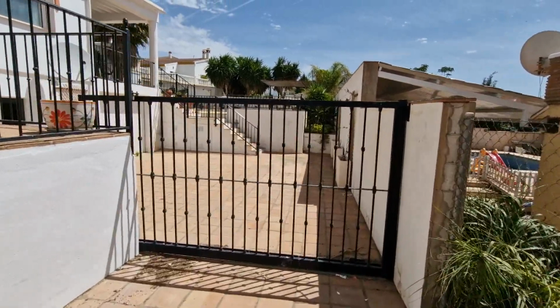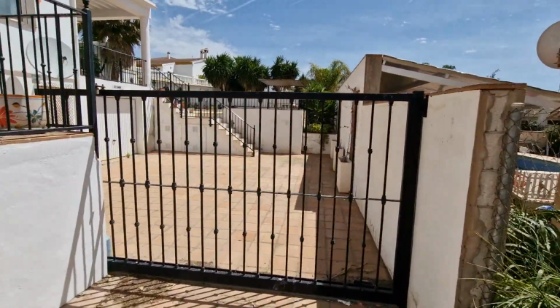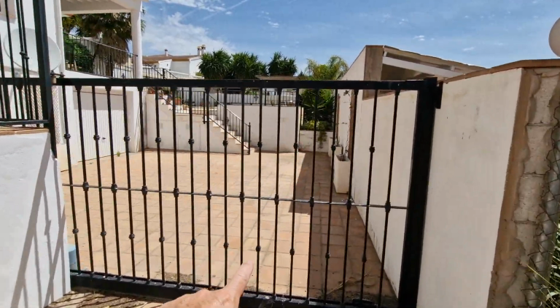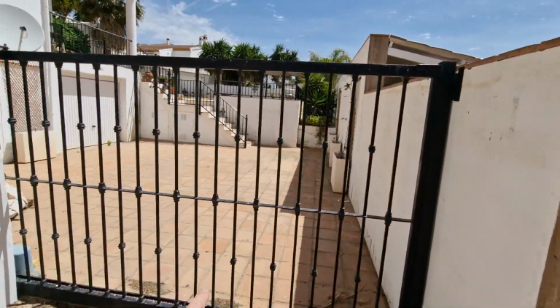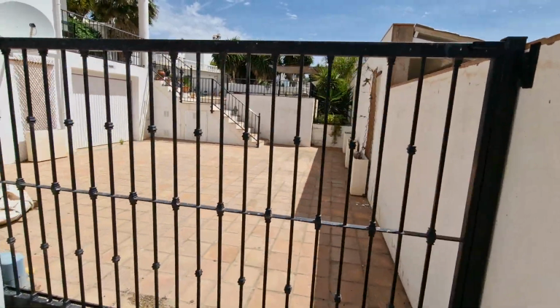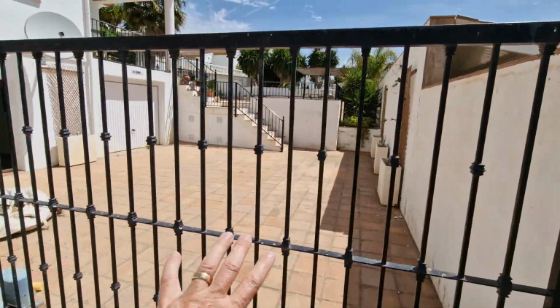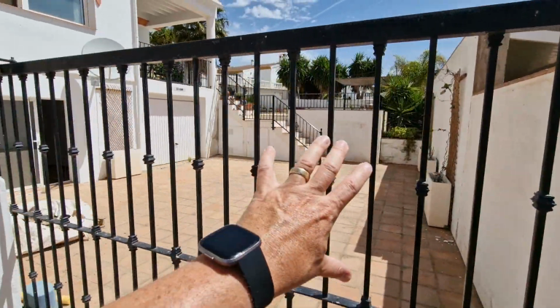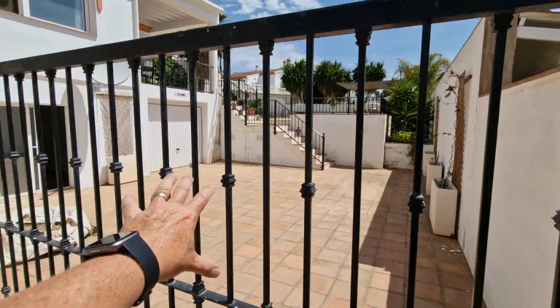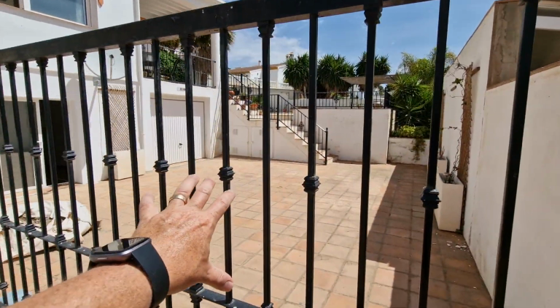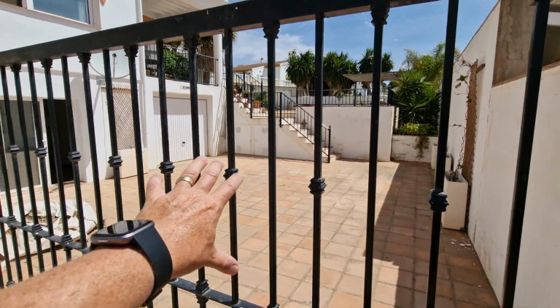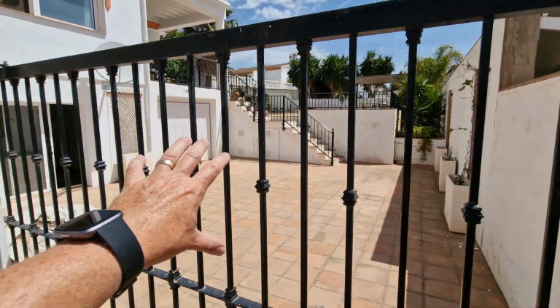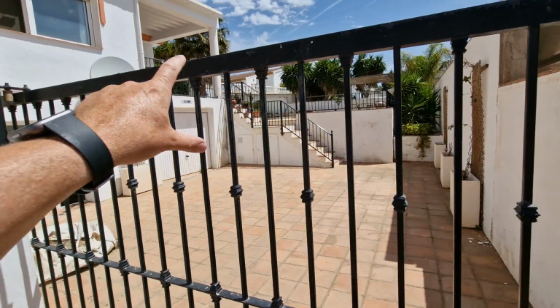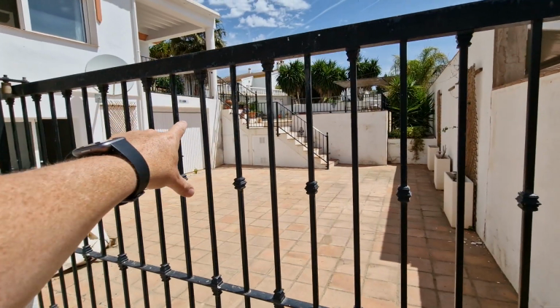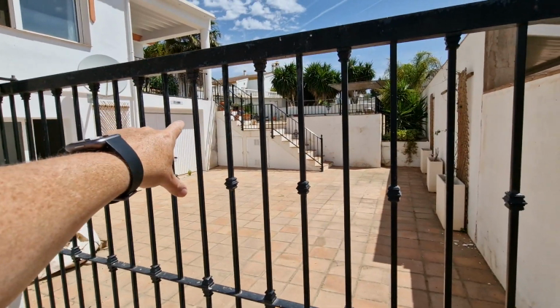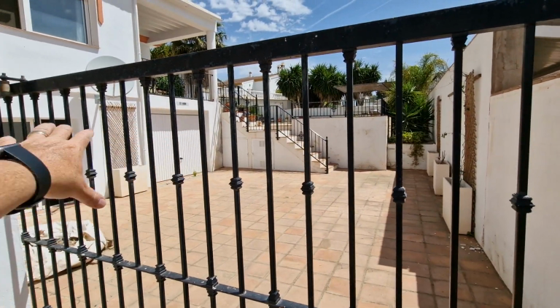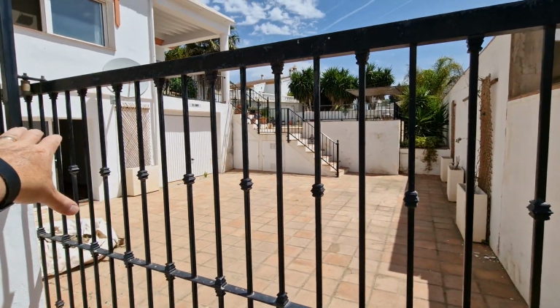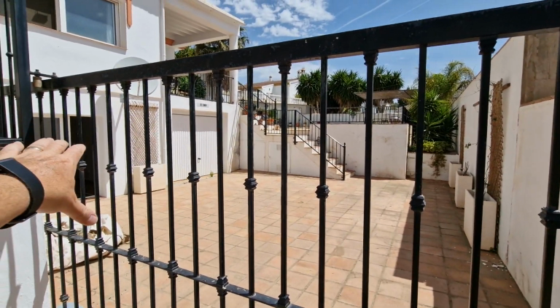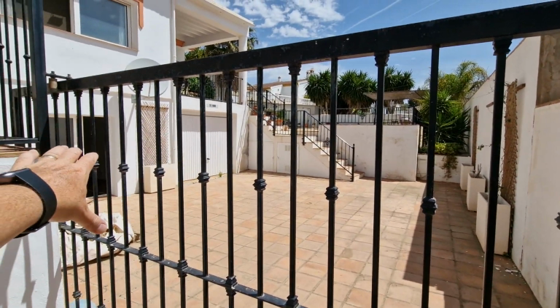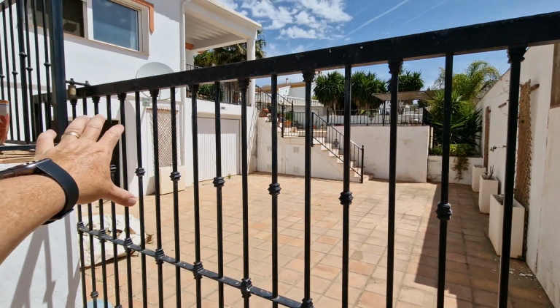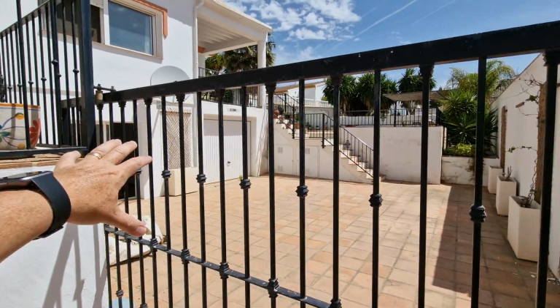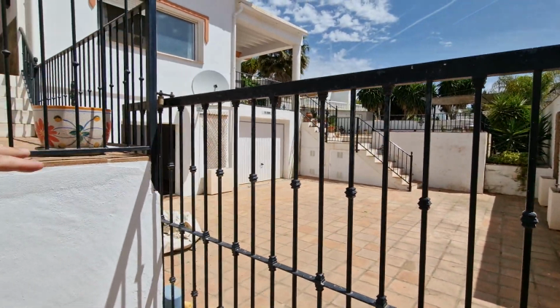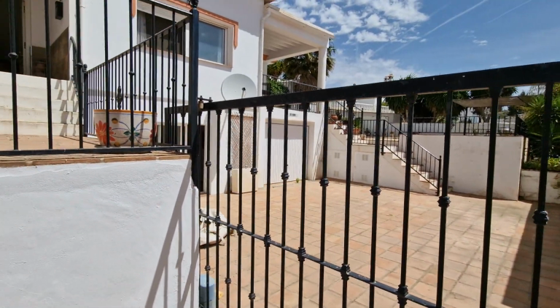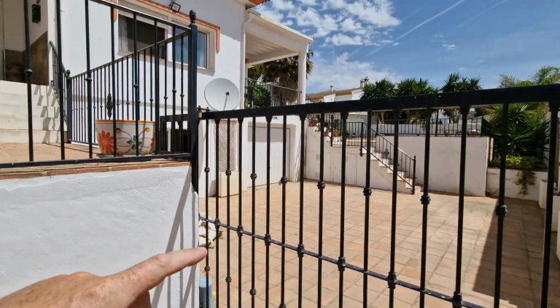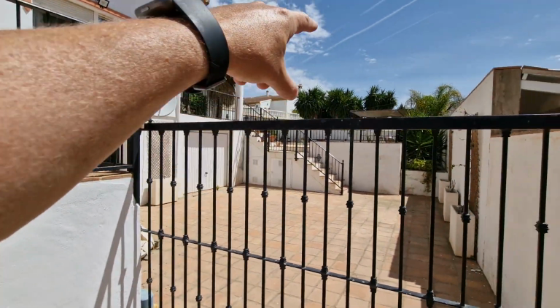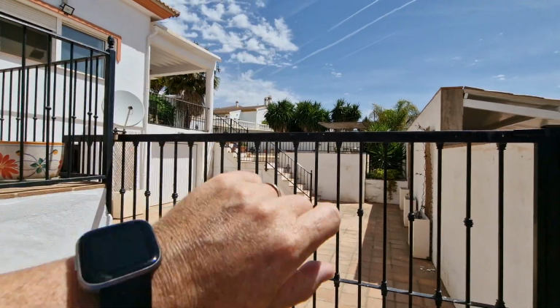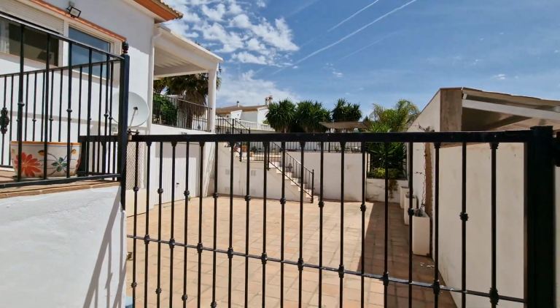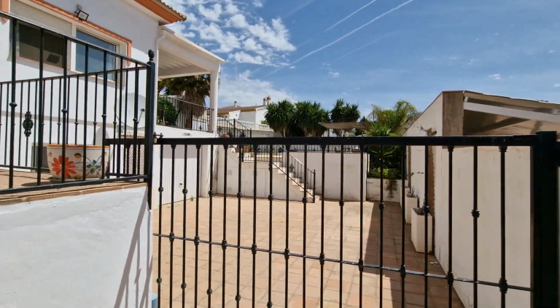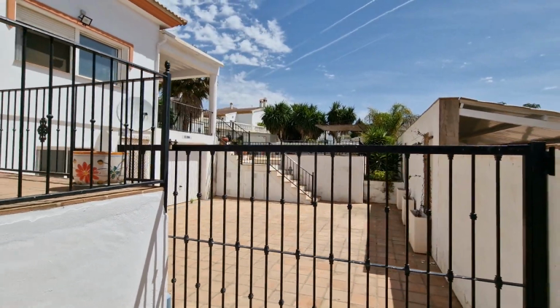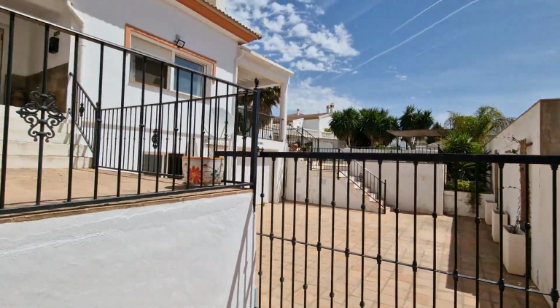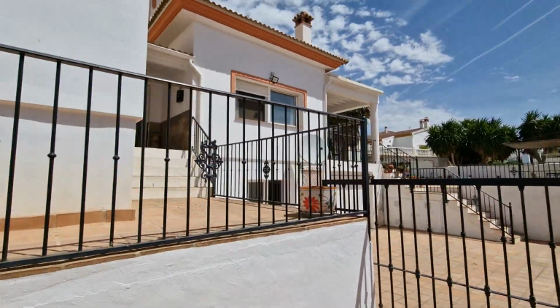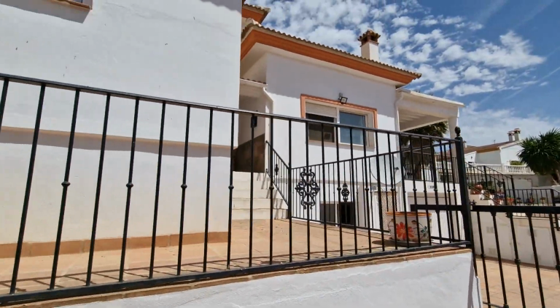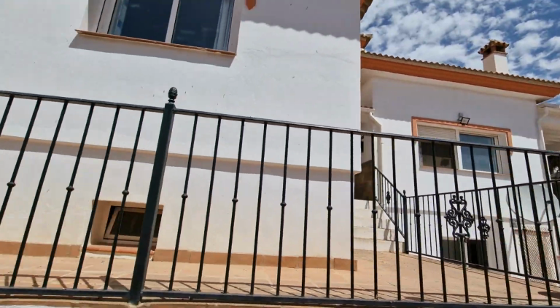This is an automatic gate here, so you've got a parking area and then a separate garage there. Those are patio doors off the apartment below, and then the pool is just located beyond that wall there.